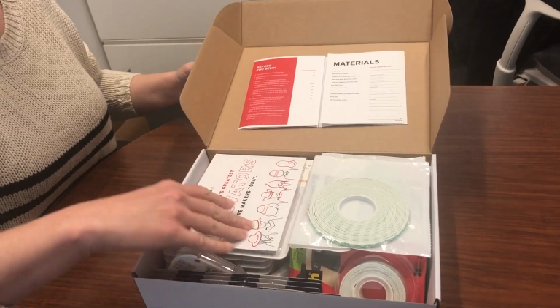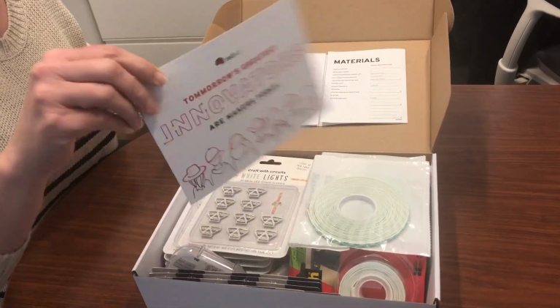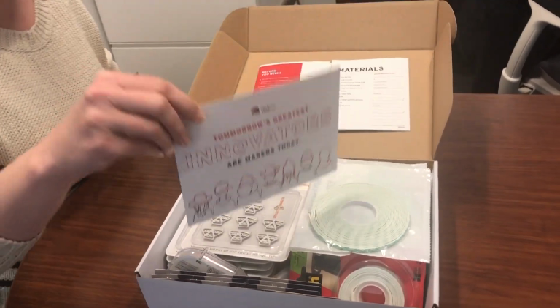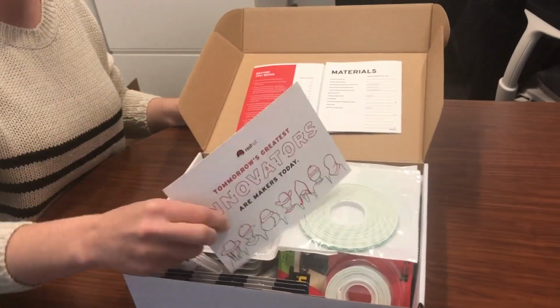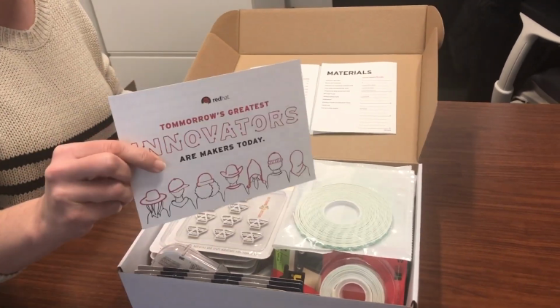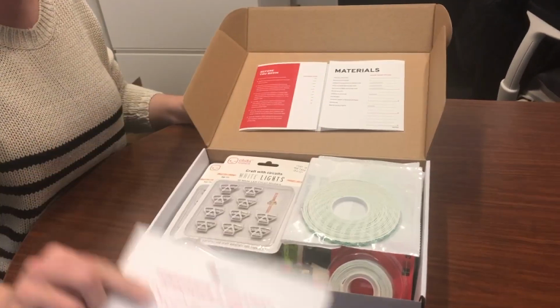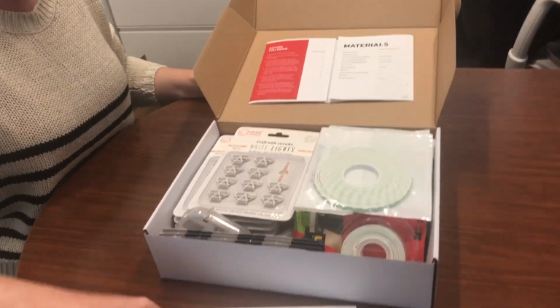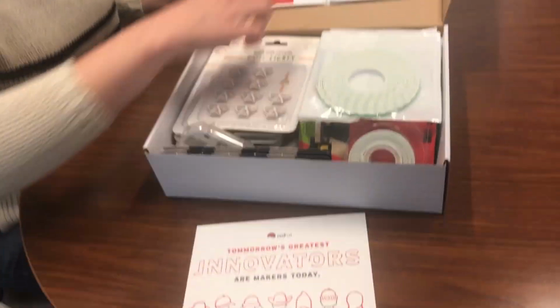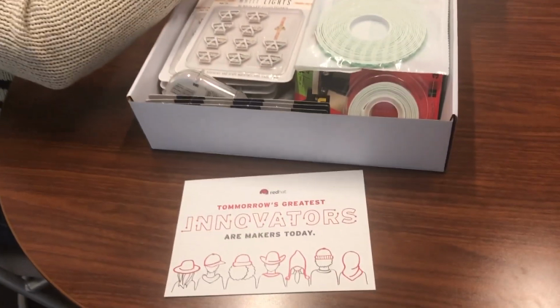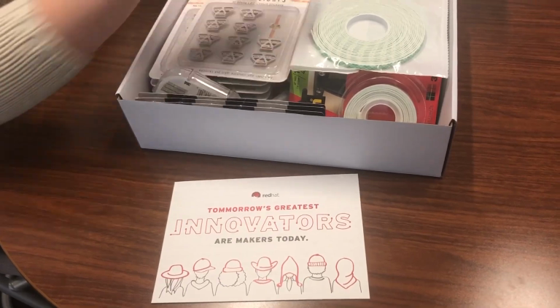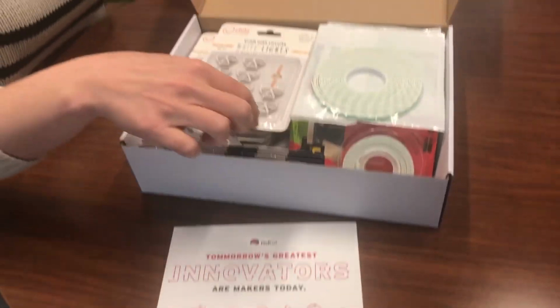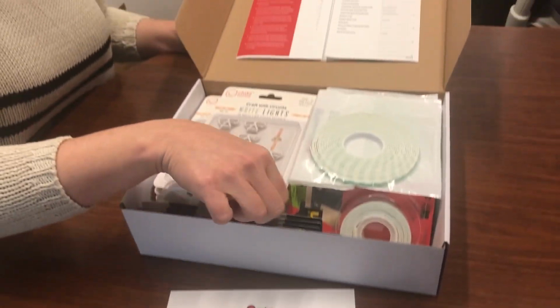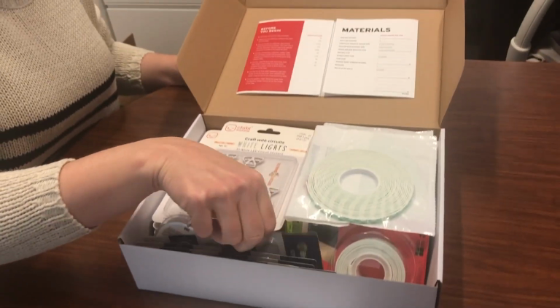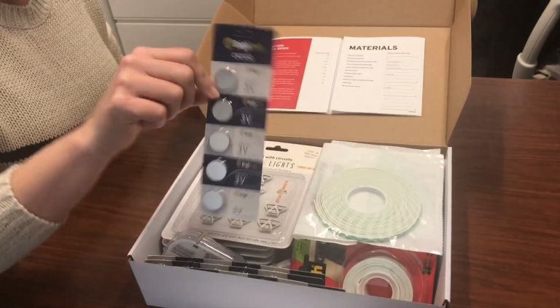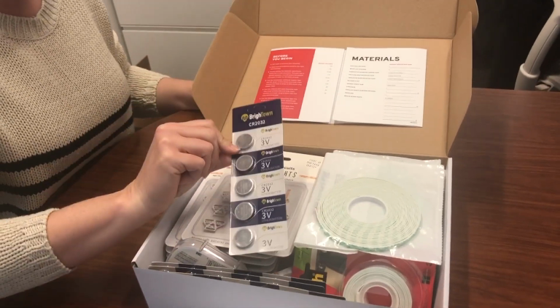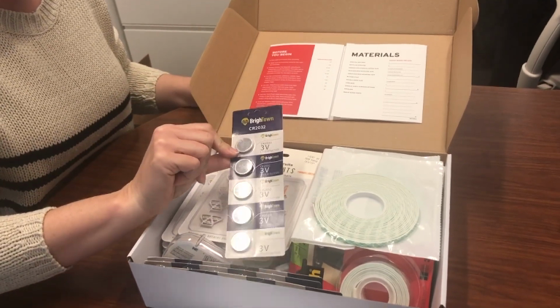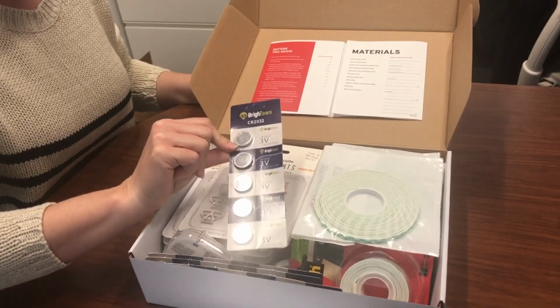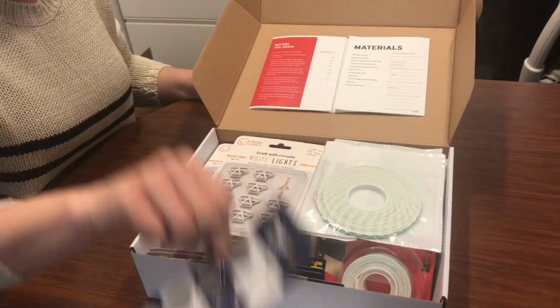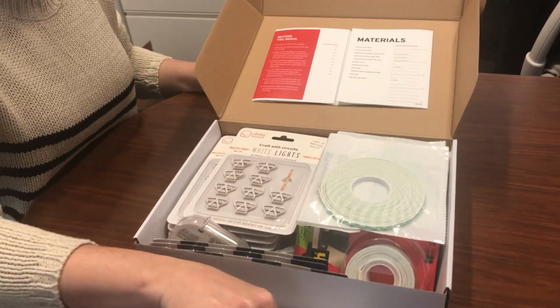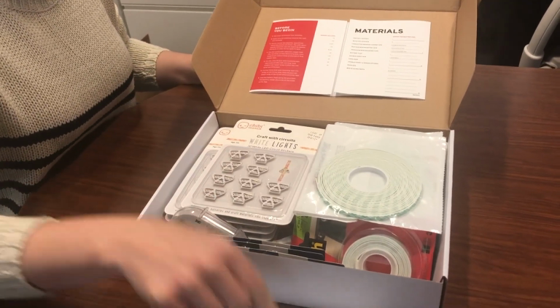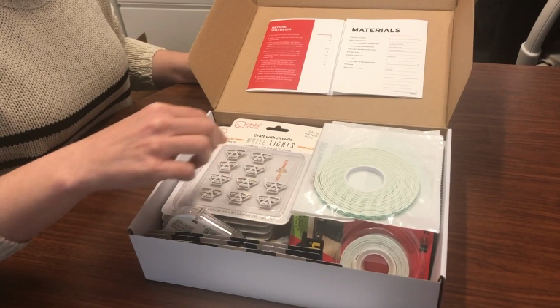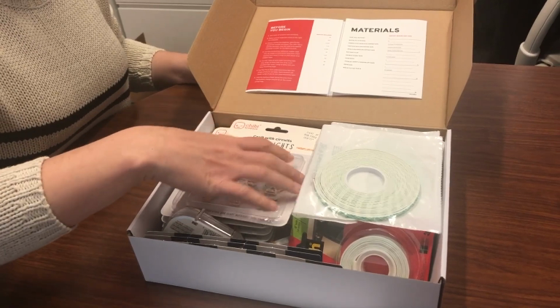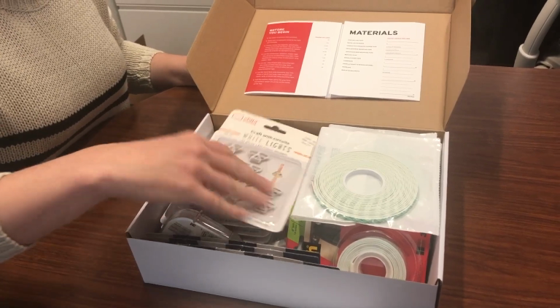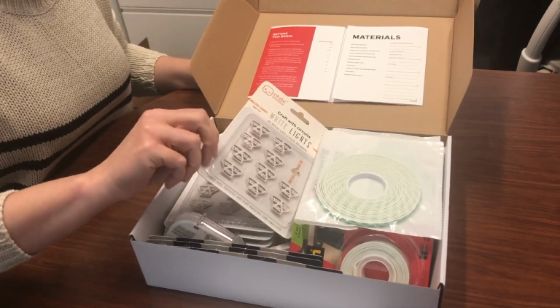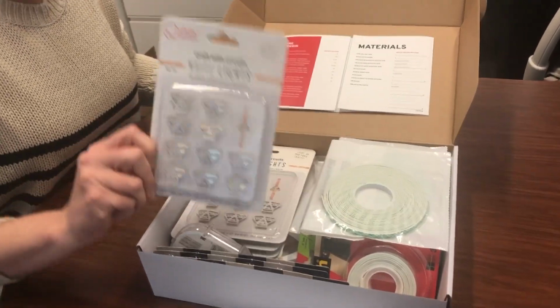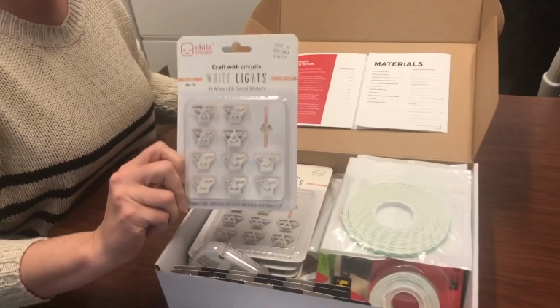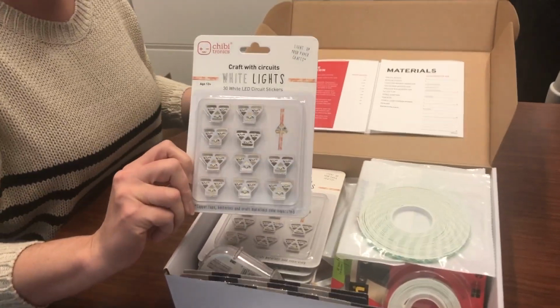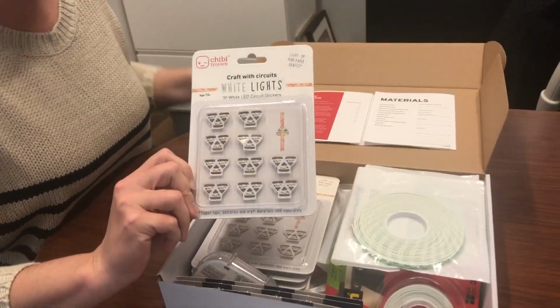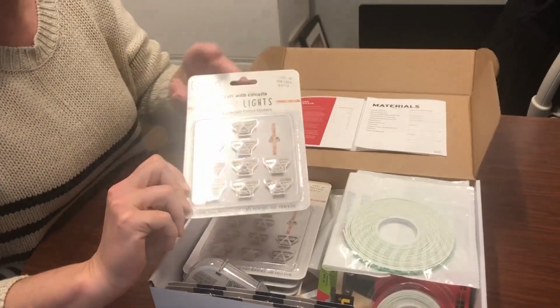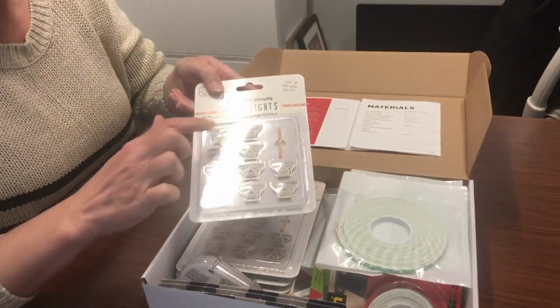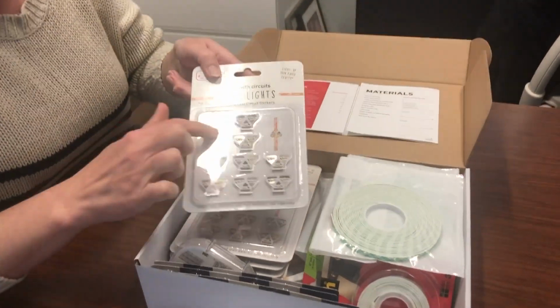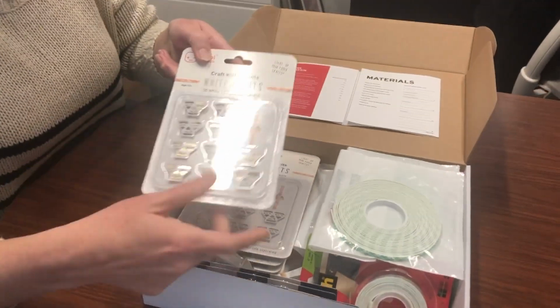First, you have a postcard about CoLab and open source stories. Going down the materials list, you have coin cell batteries — each card needs one. You have white LED stickers; each card will use six, and they come three to a sticker.